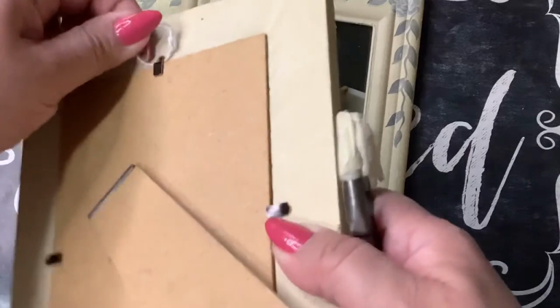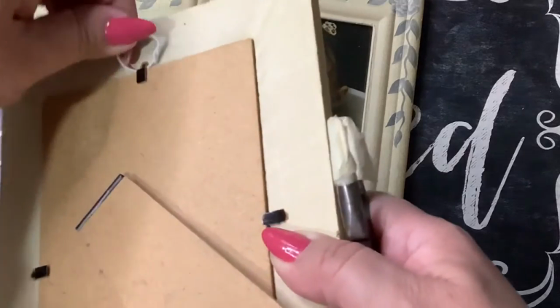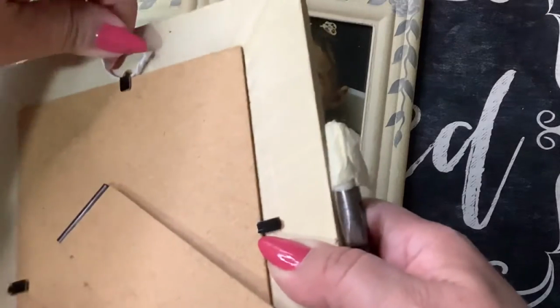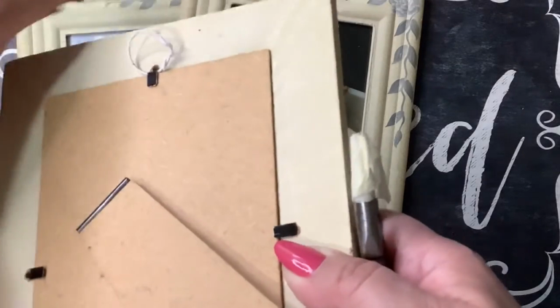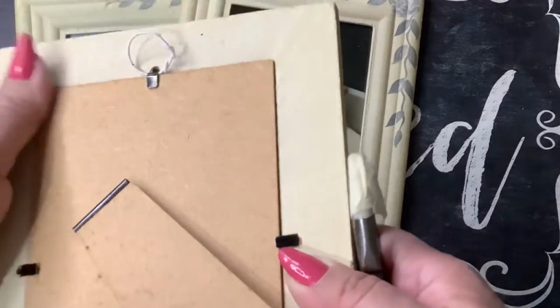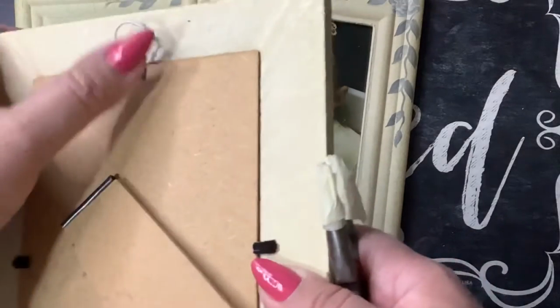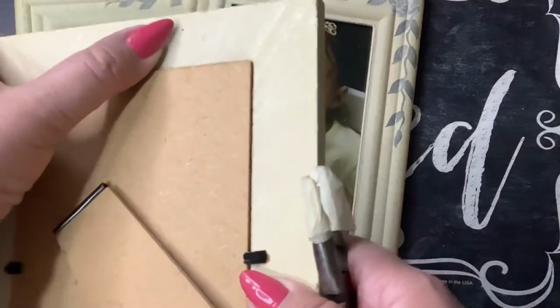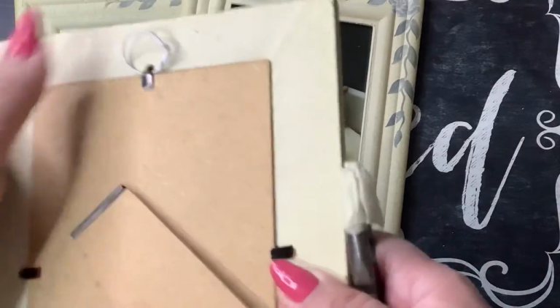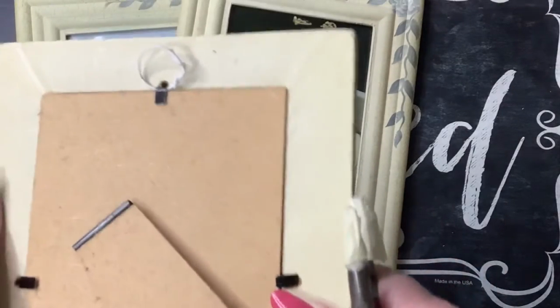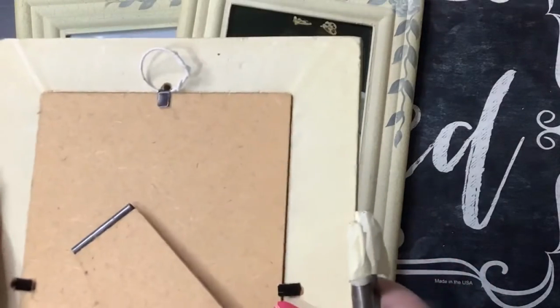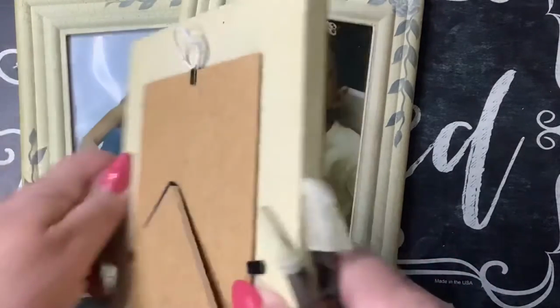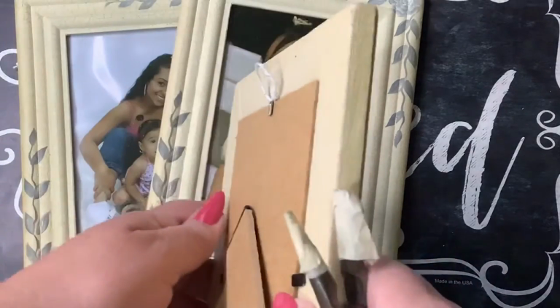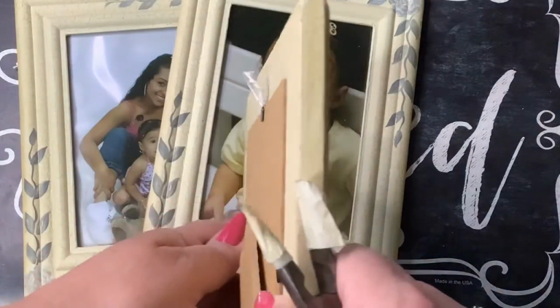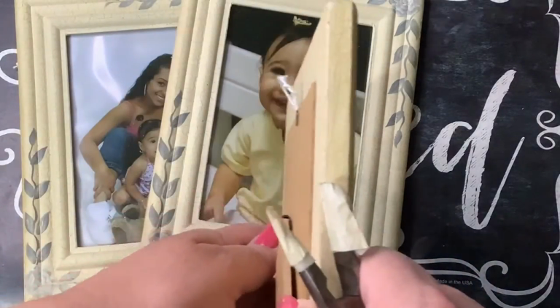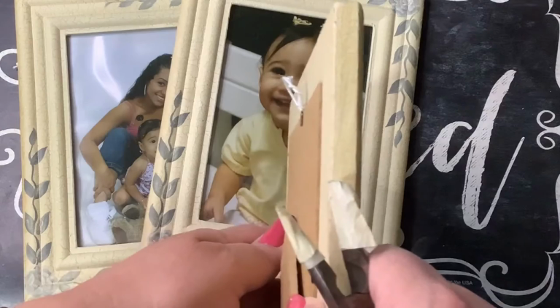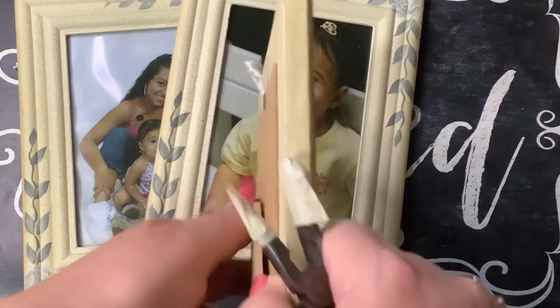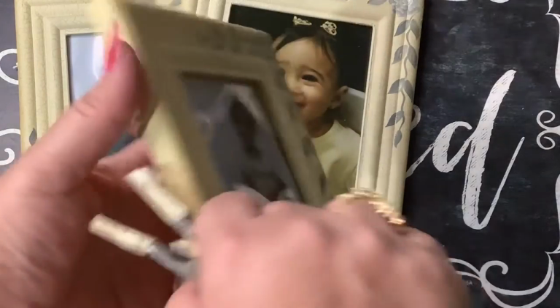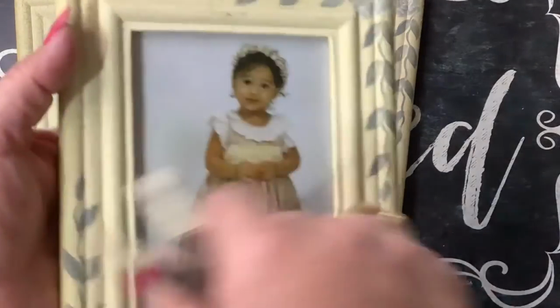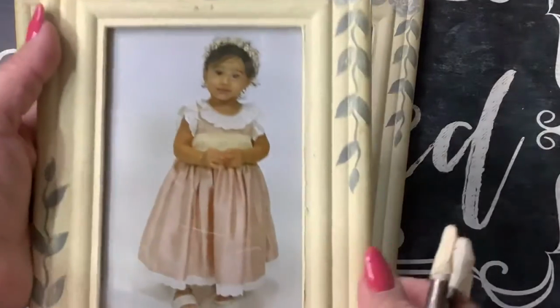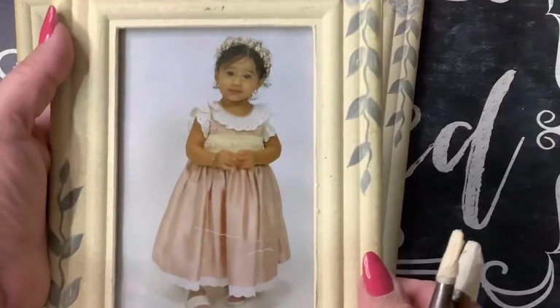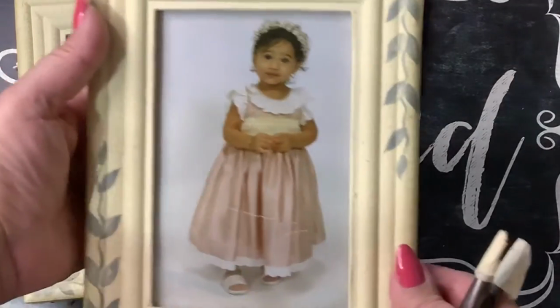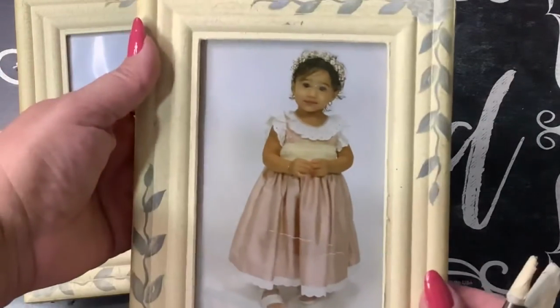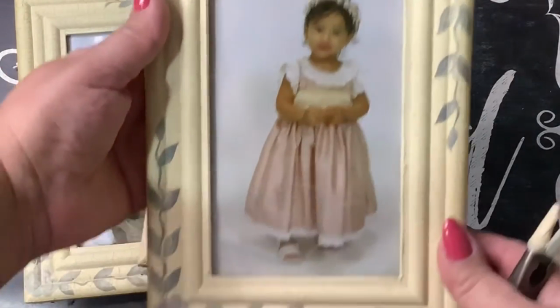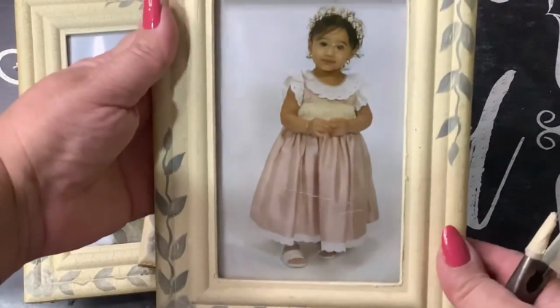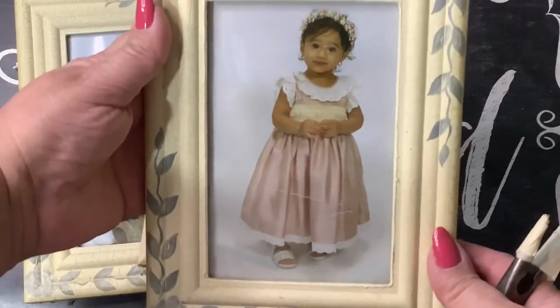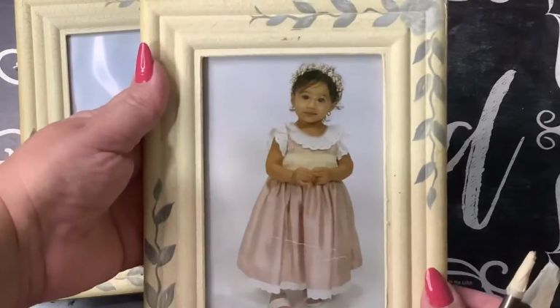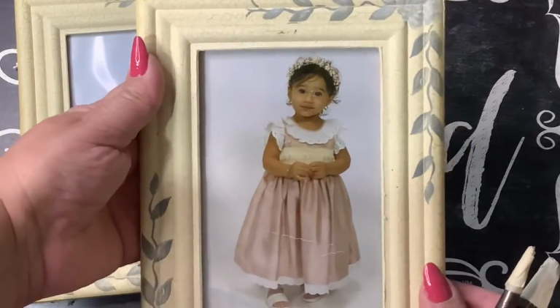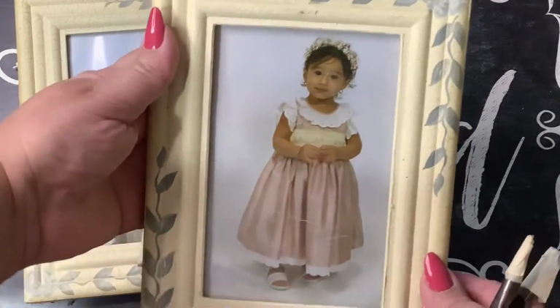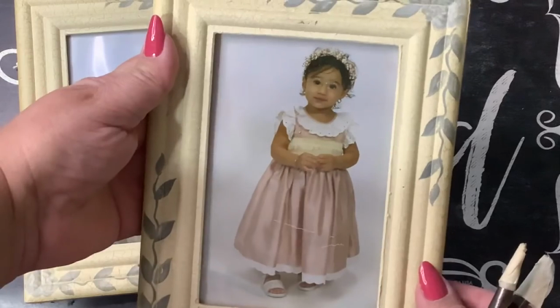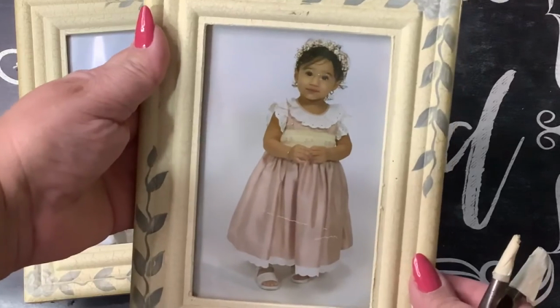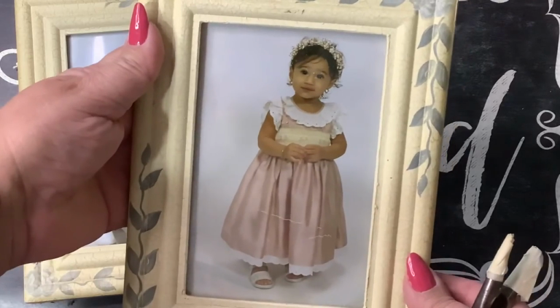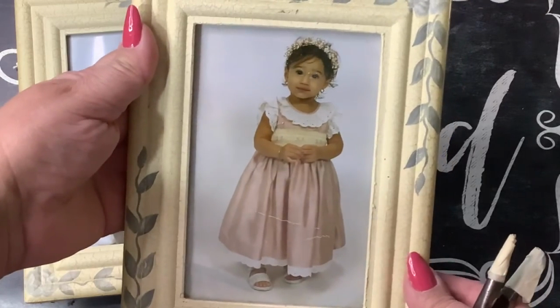I'm just turning it around a little bit — there you go guys! And this is my baby granddaughter who's now an adult, the most precious thing in my life.